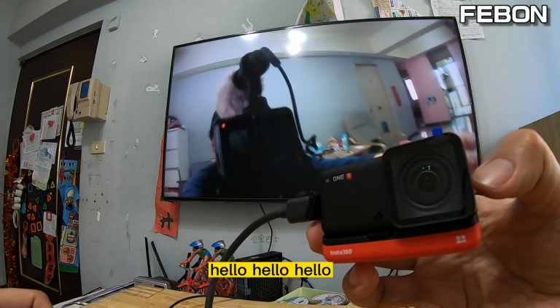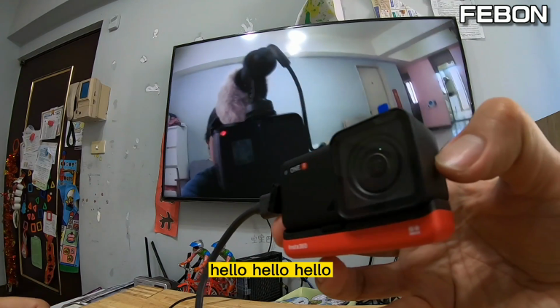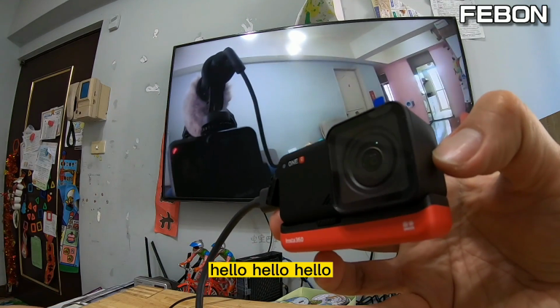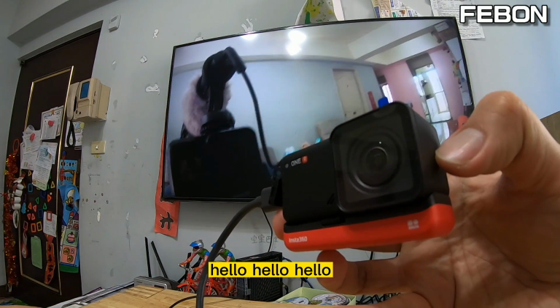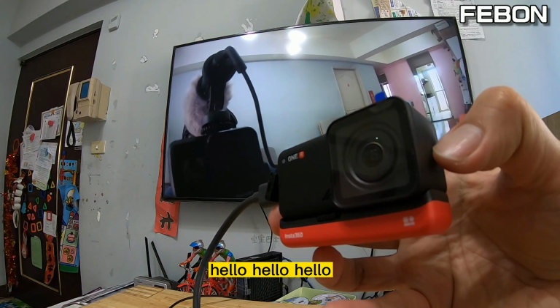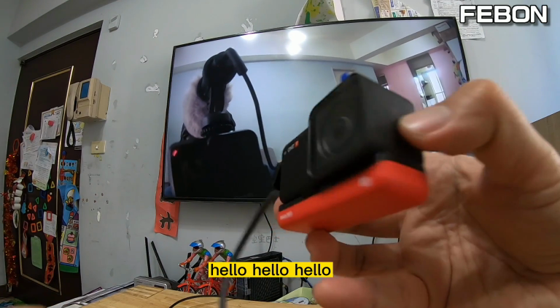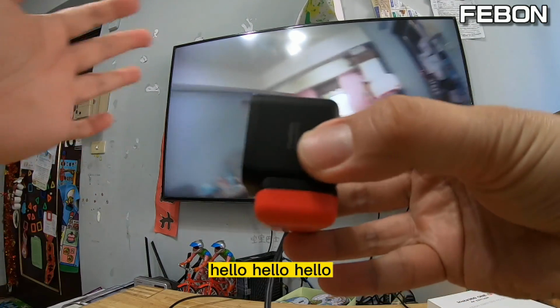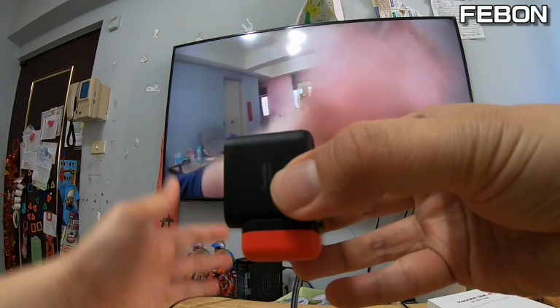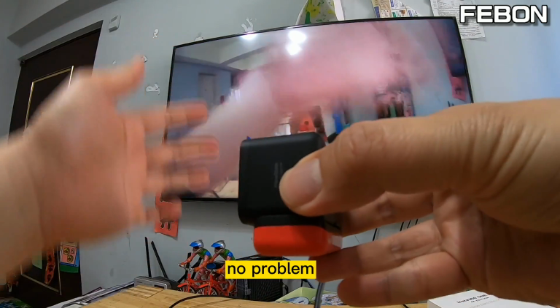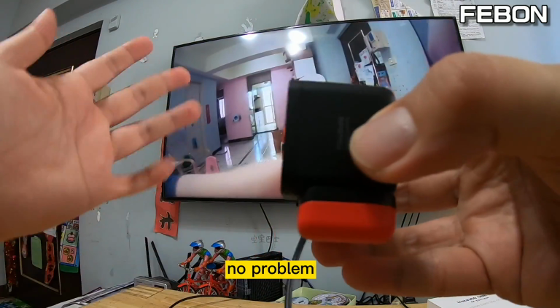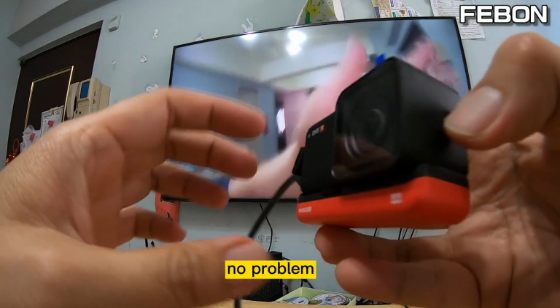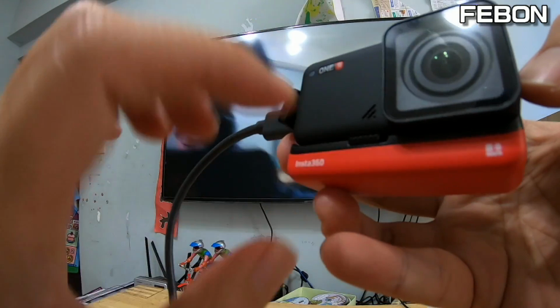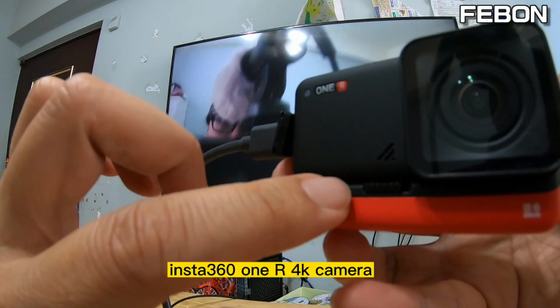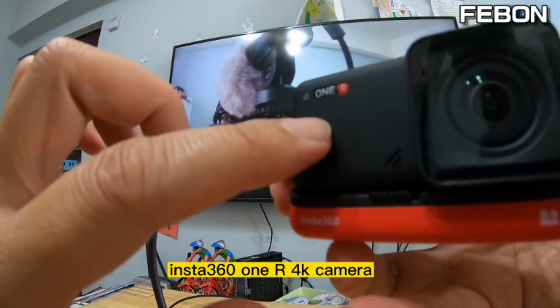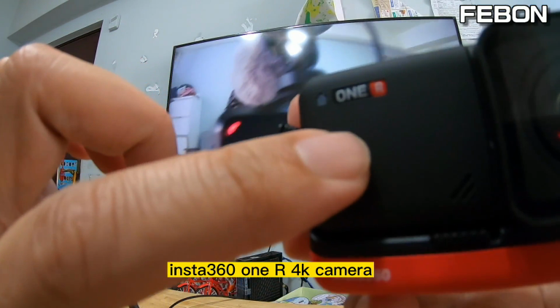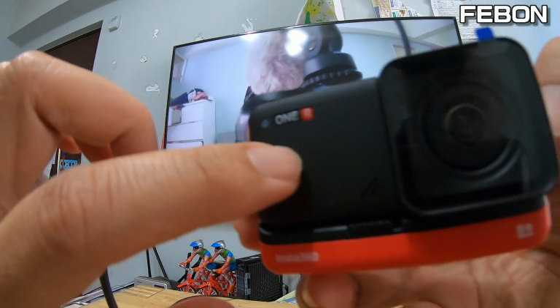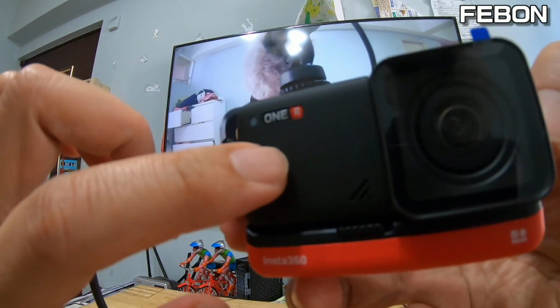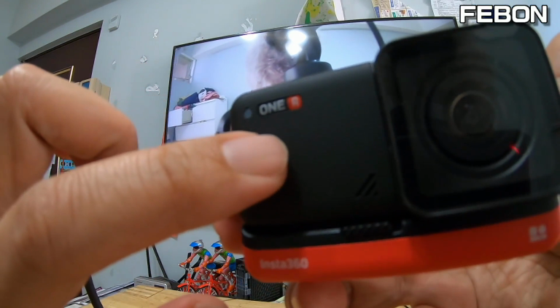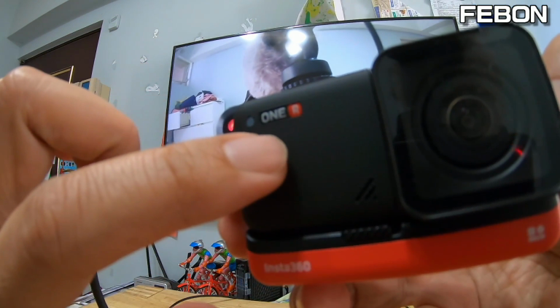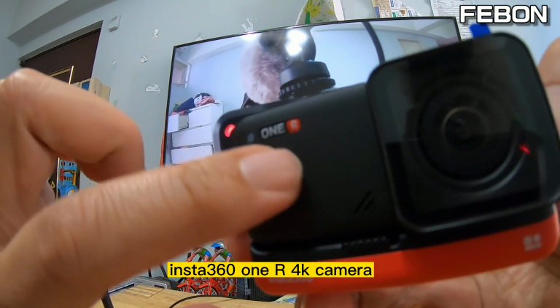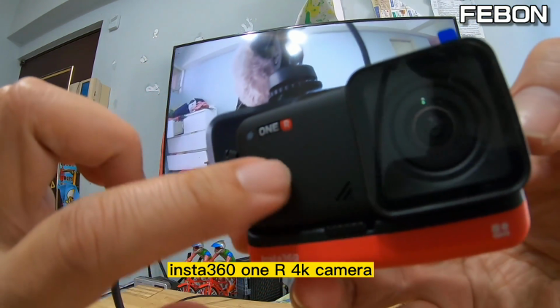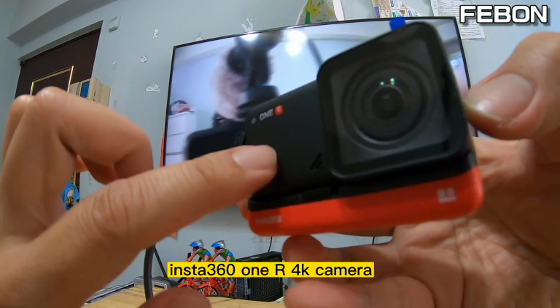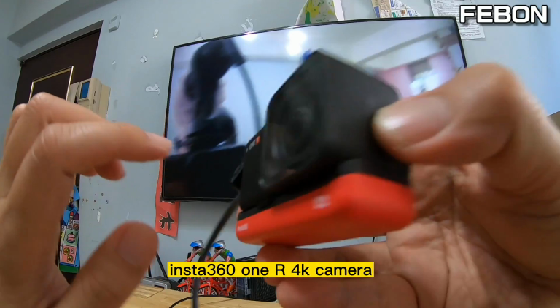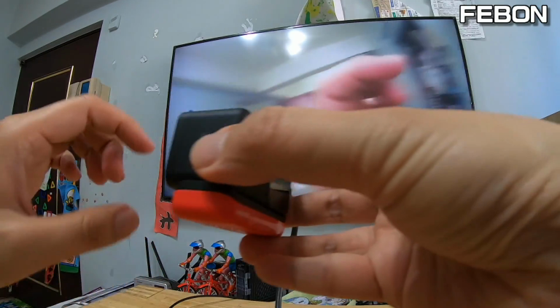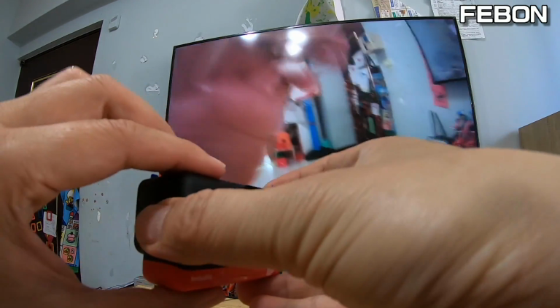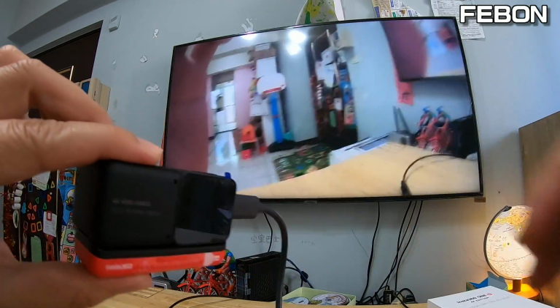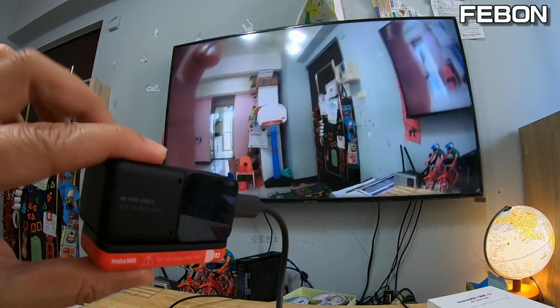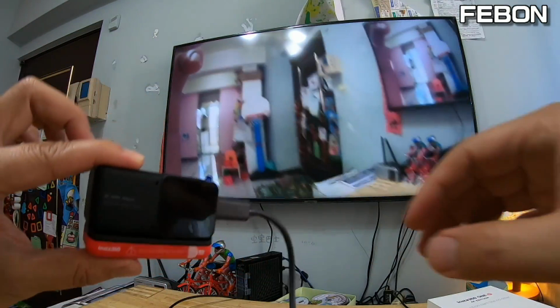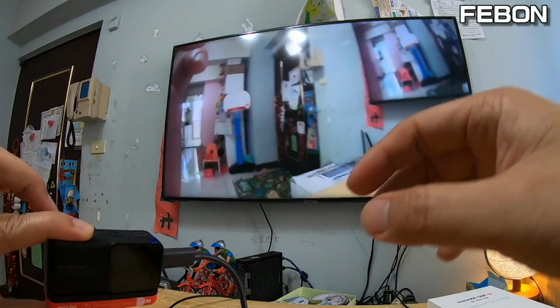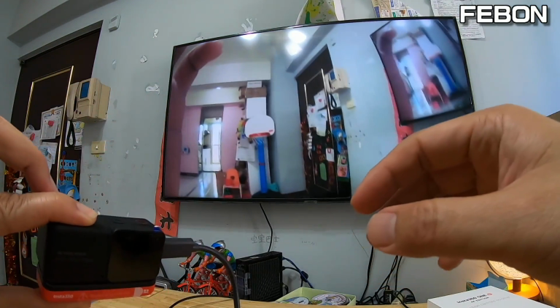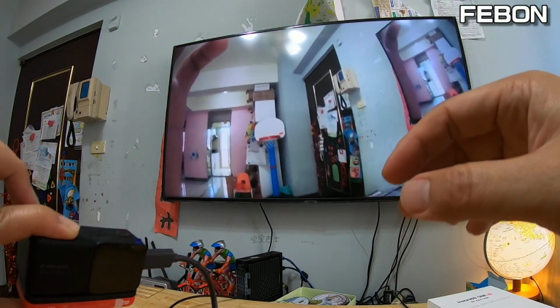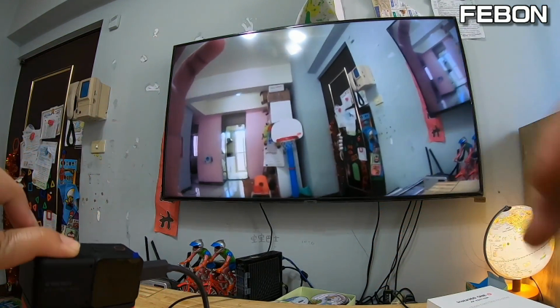Hello, hello — no problem! The Insta360 1R 4K camera is now live on the HDMI output.